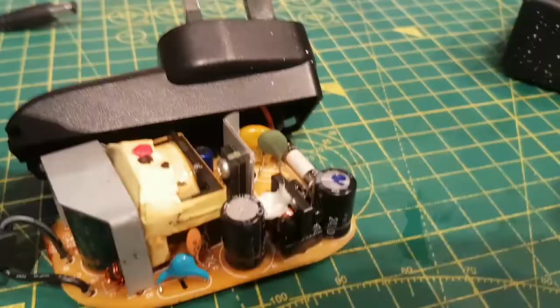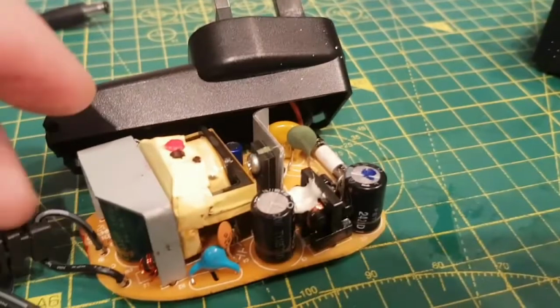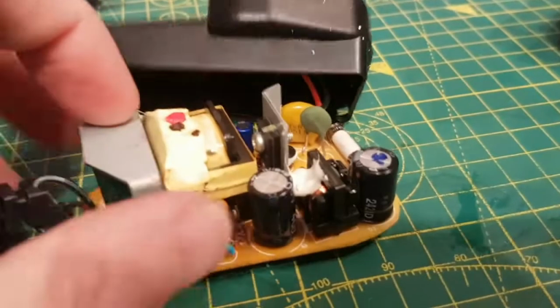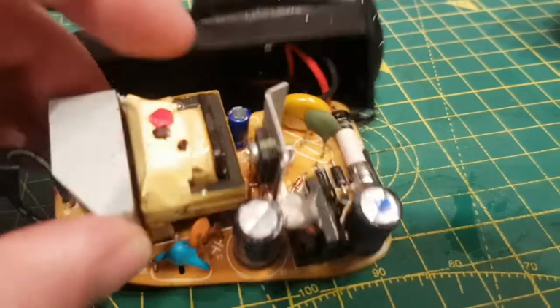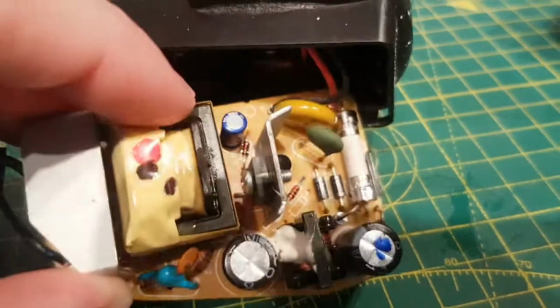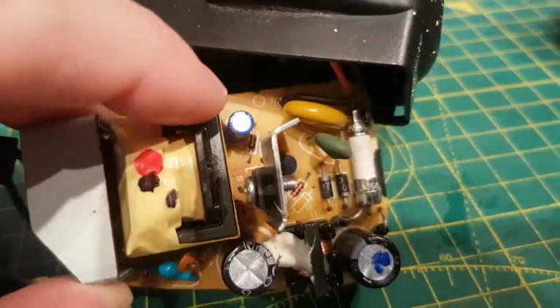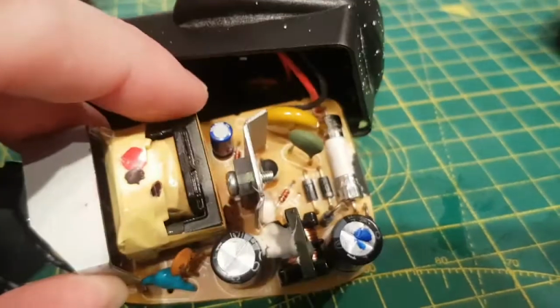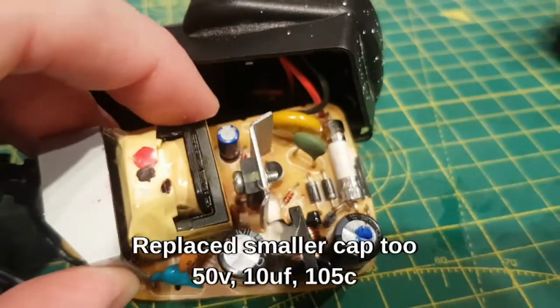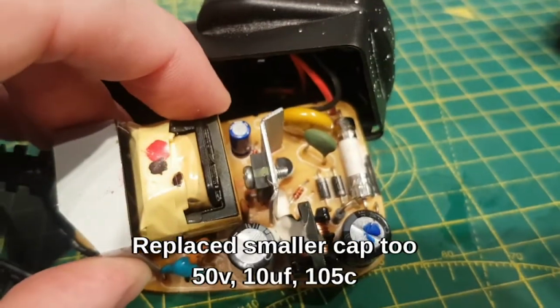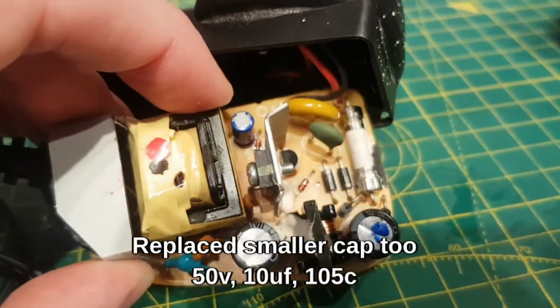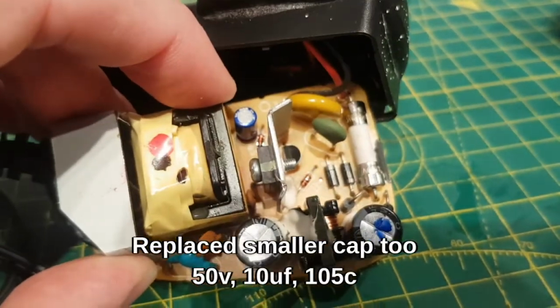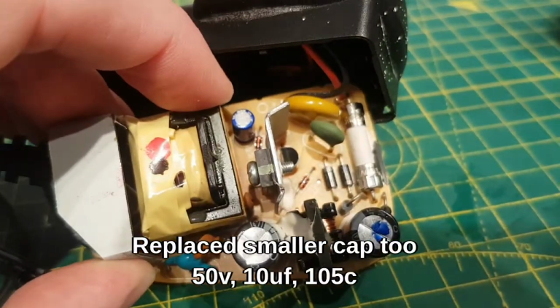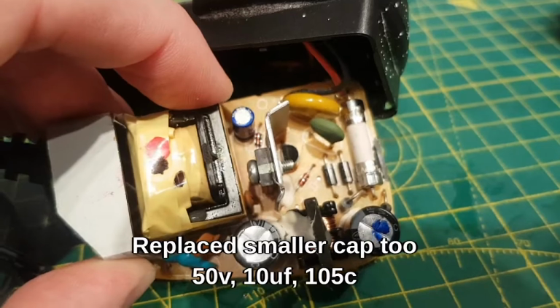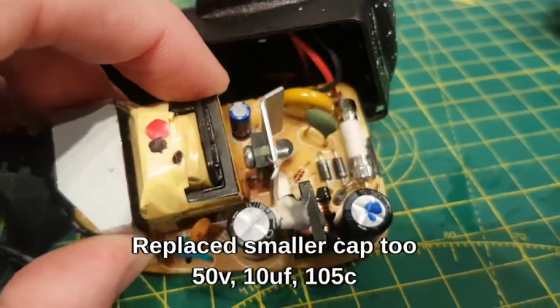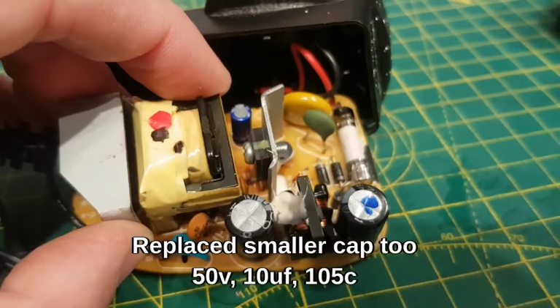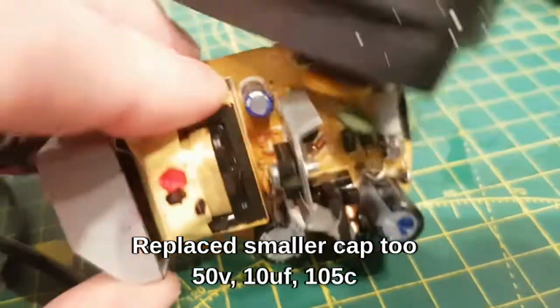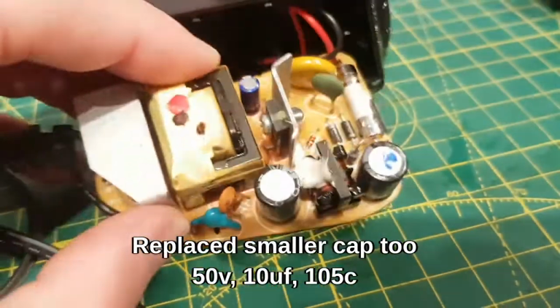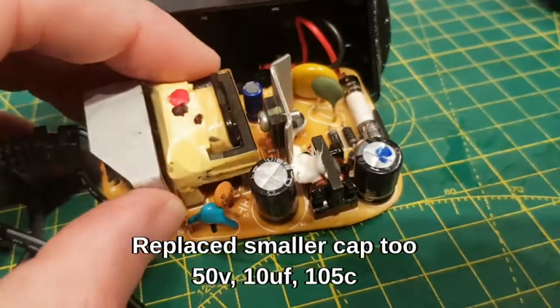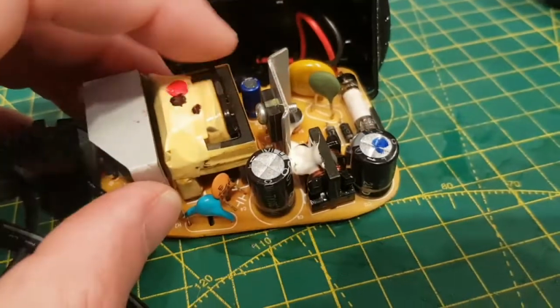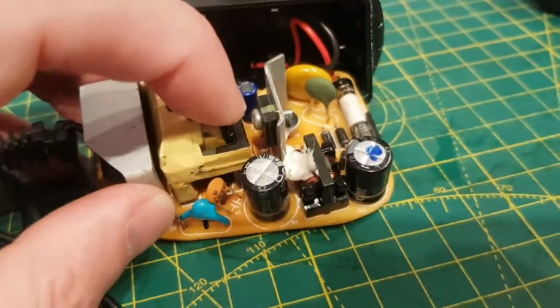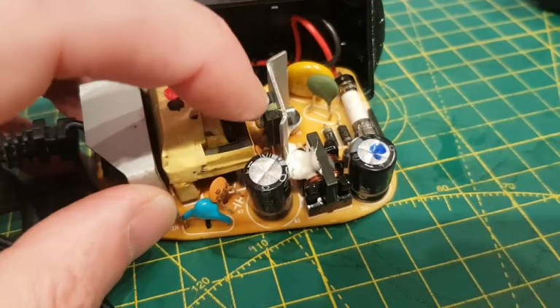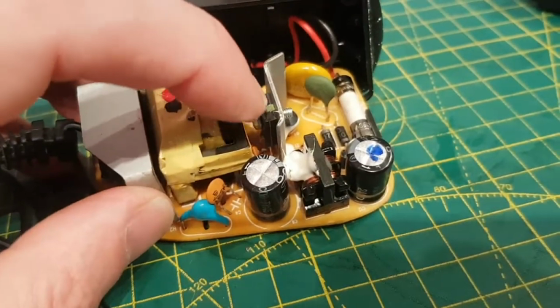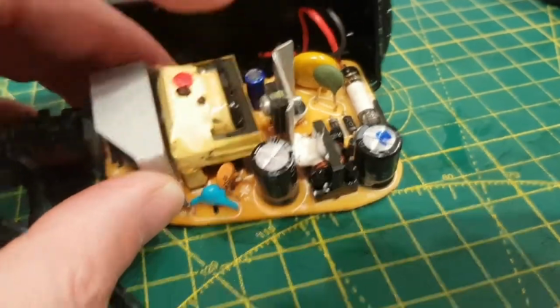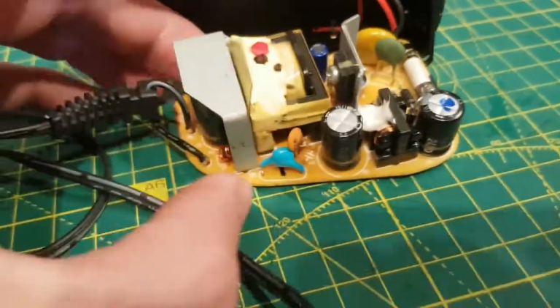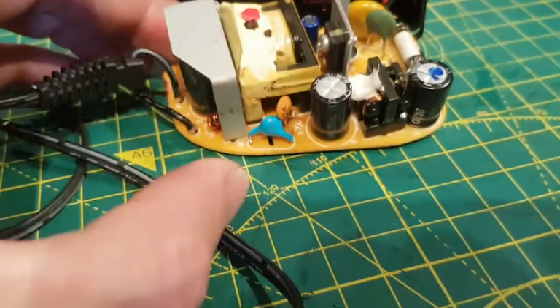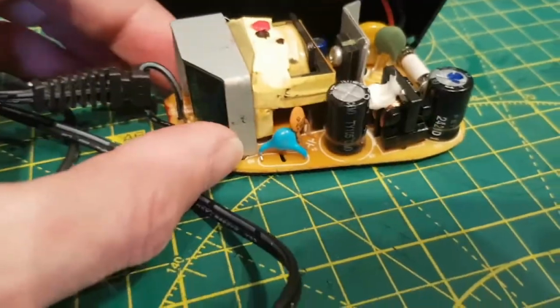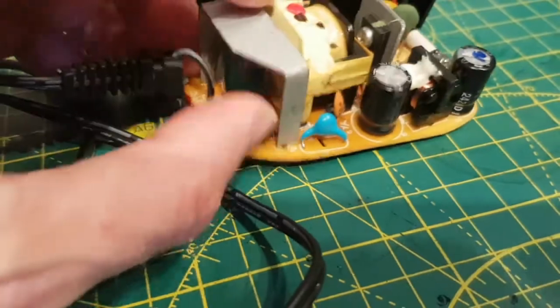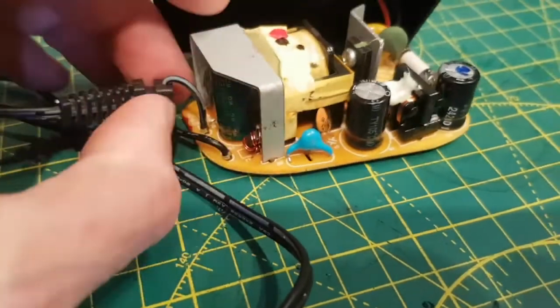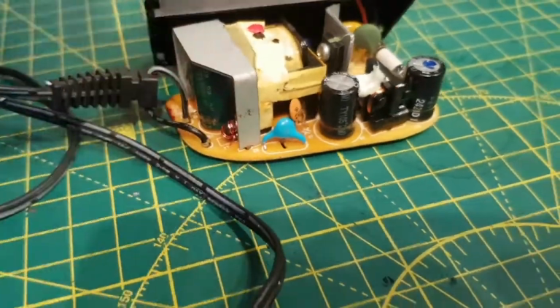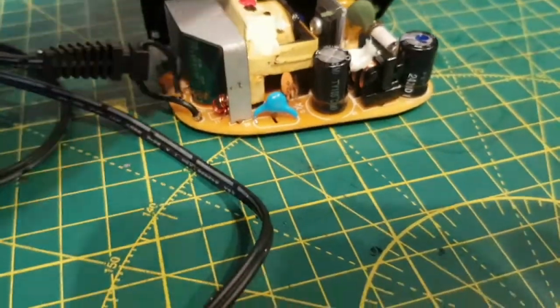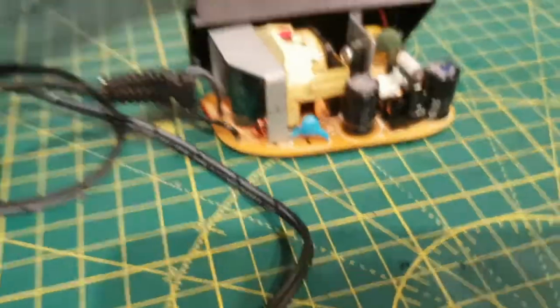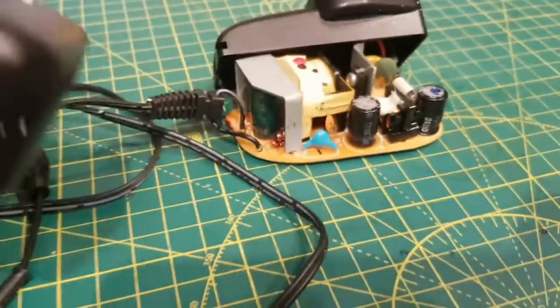I also tested the small cap nearby — that's a 50V 10µF cap, just for good measure. It's right near the component that gets hot, and the reason this cap failed is probably because it gets hot and it's in a plastic case.